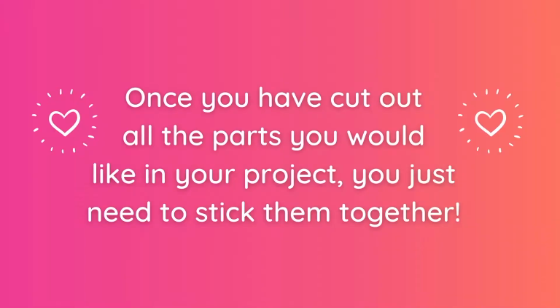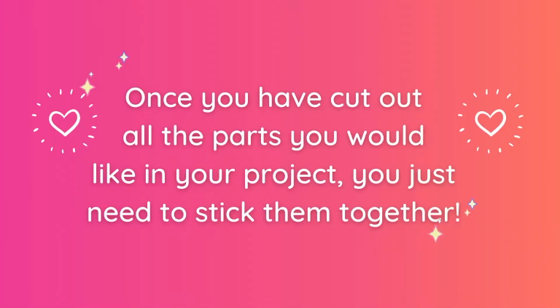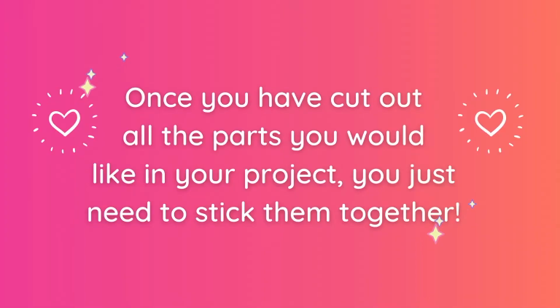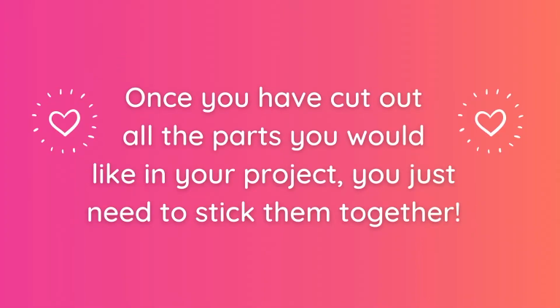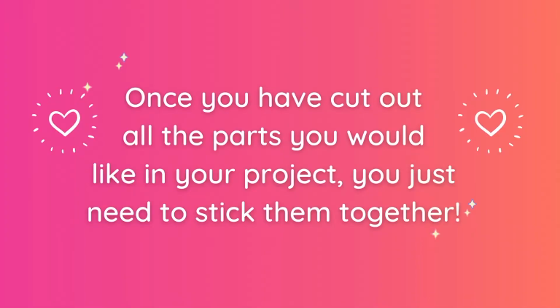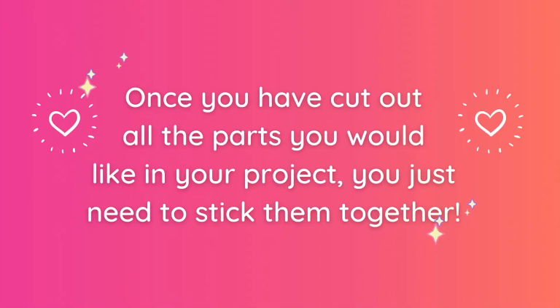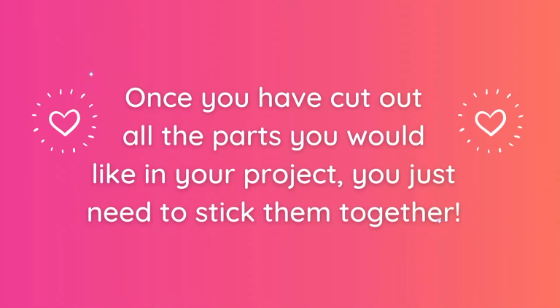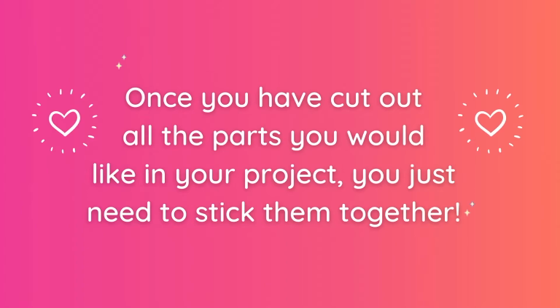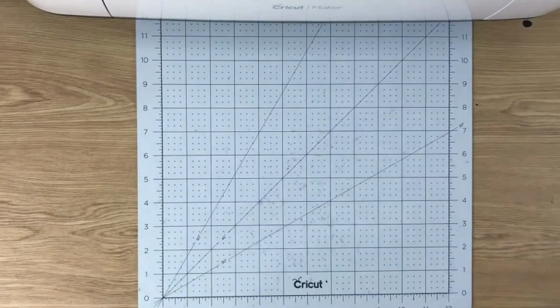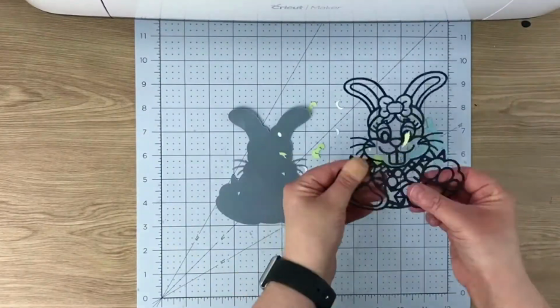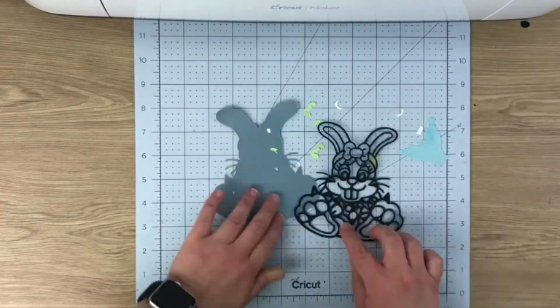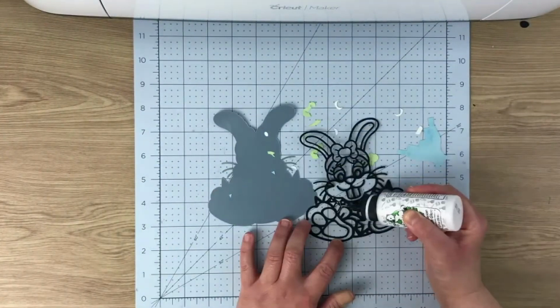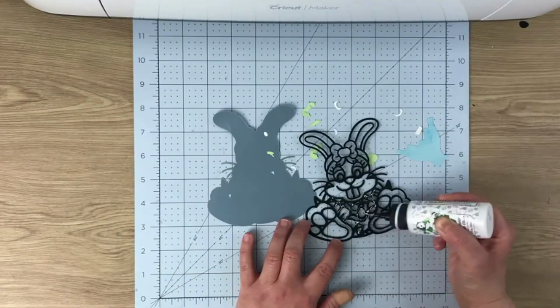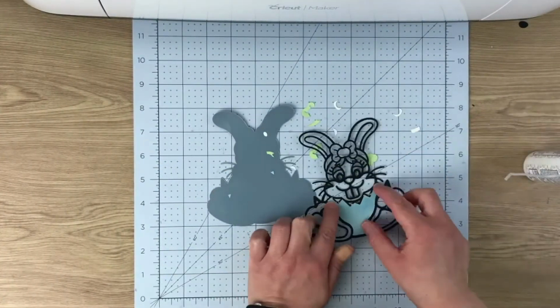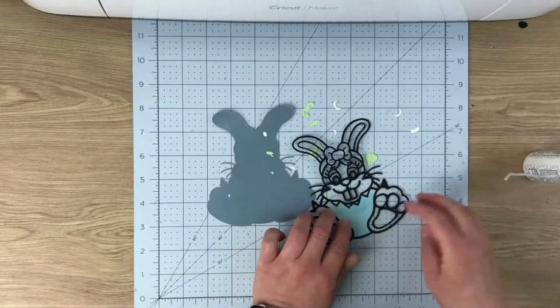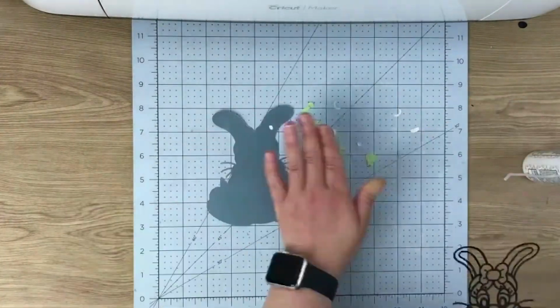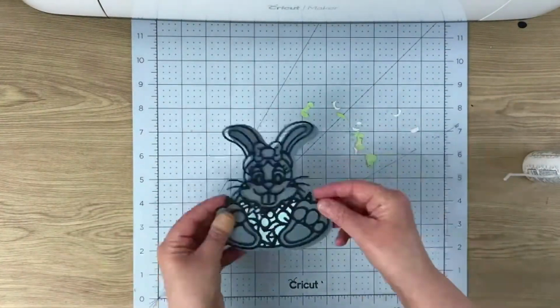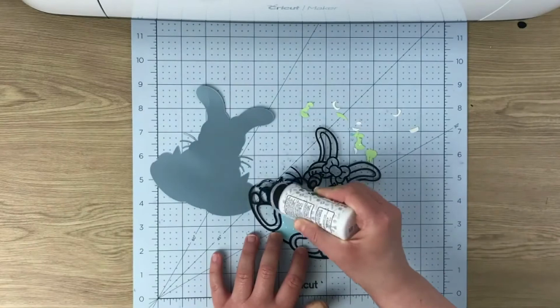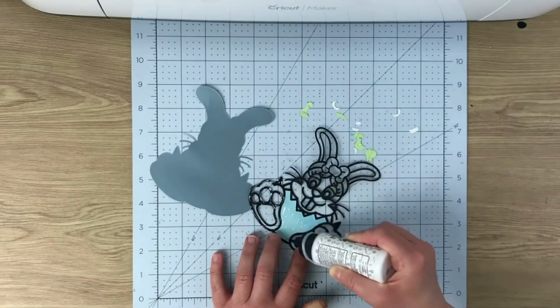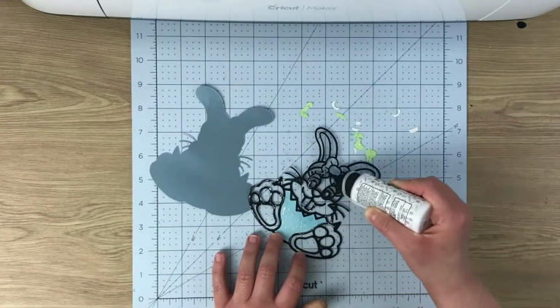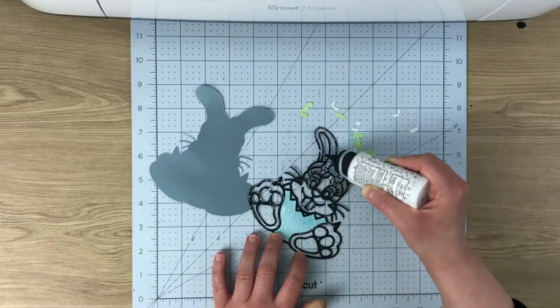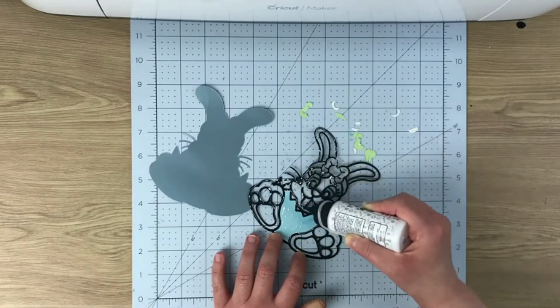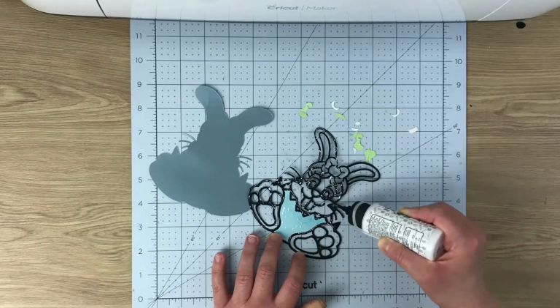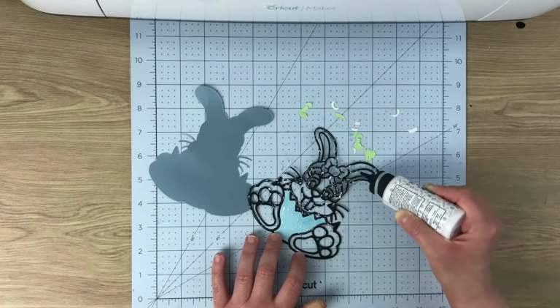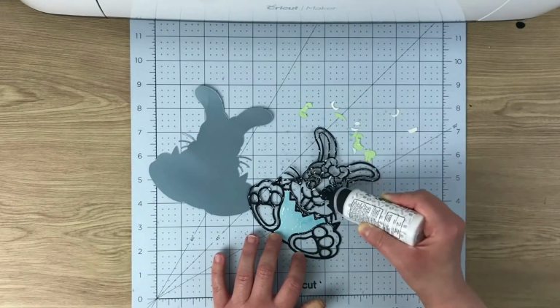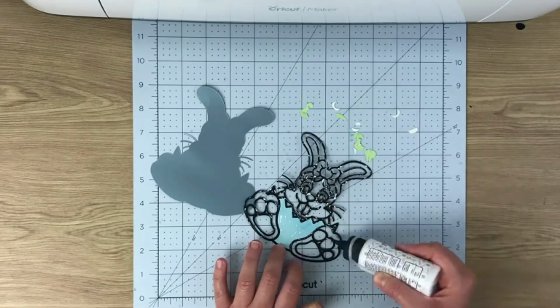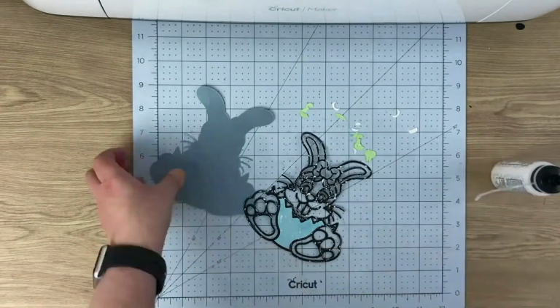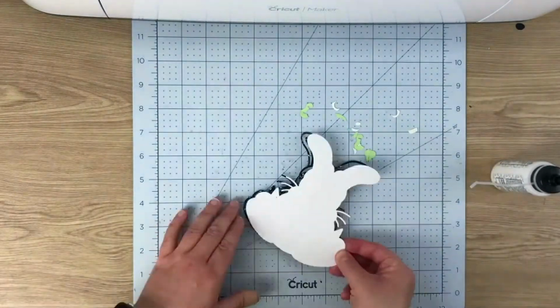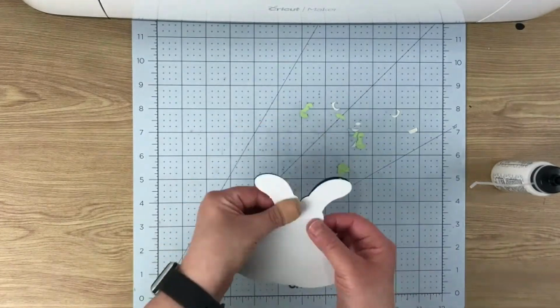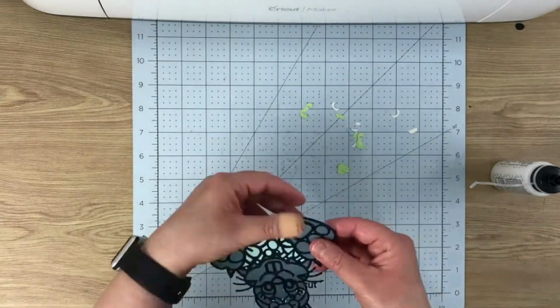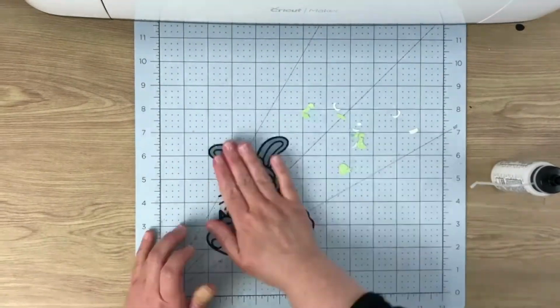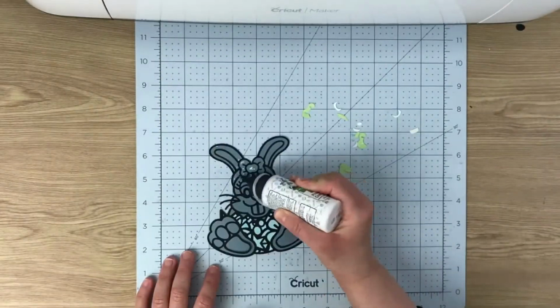Then we go through and cut out all the other colored pieces needed for the design. Once all the pieces are done, we get them all together and start sticking them together just like a puzzle. I use some nice craft glue for this.